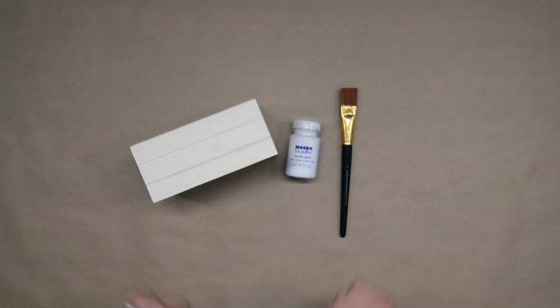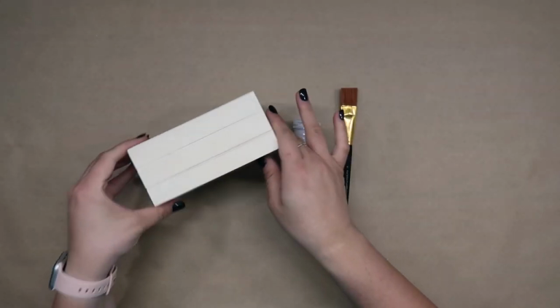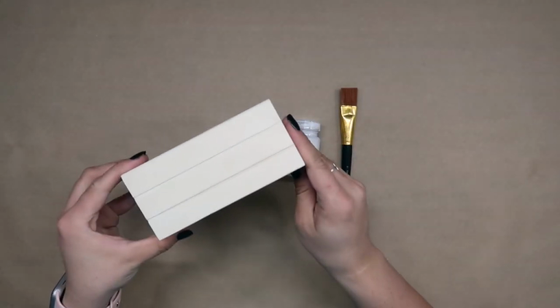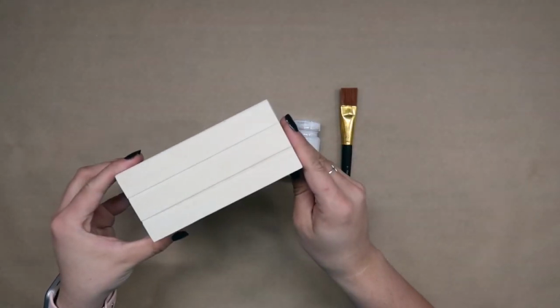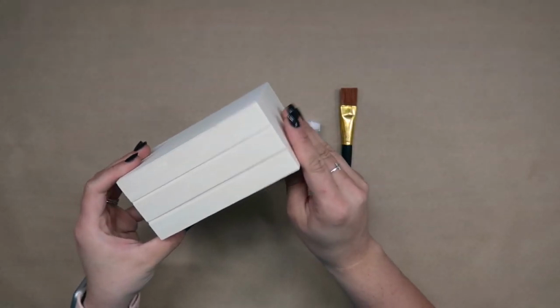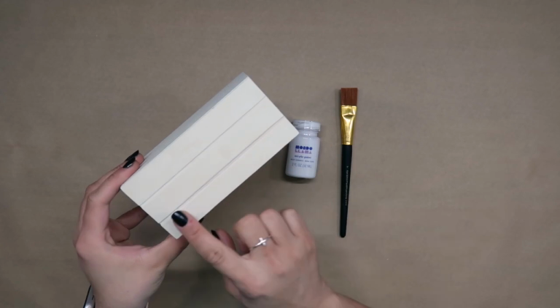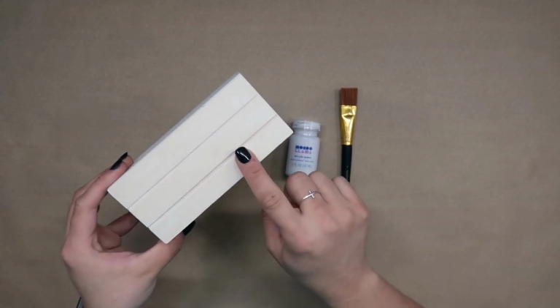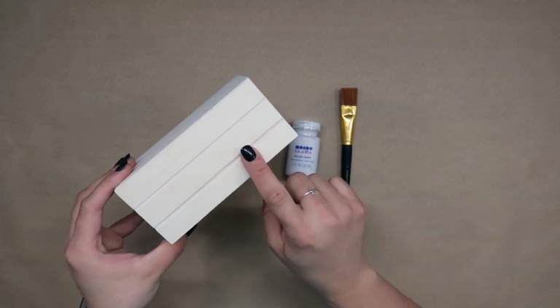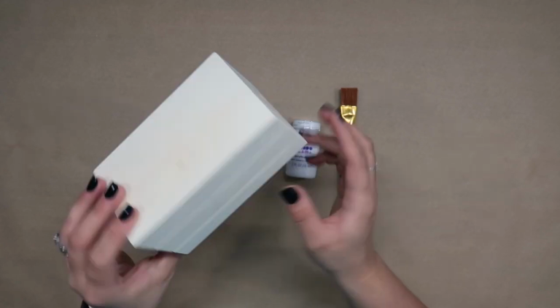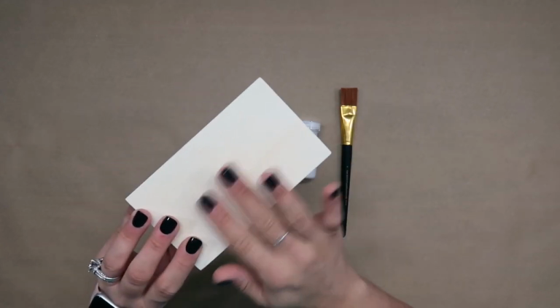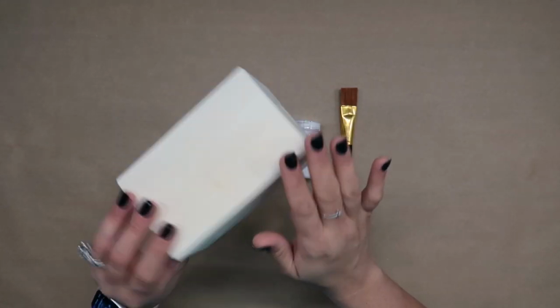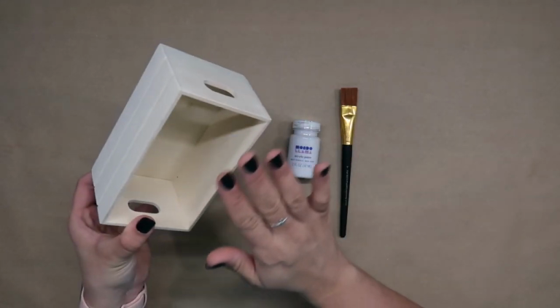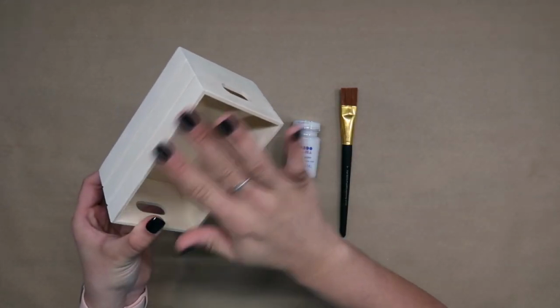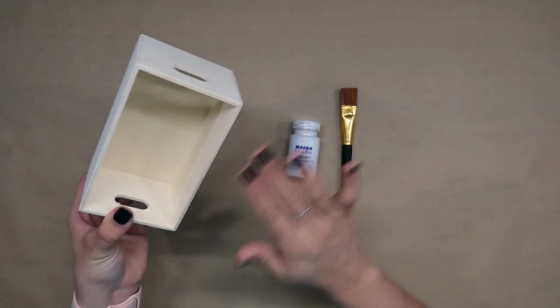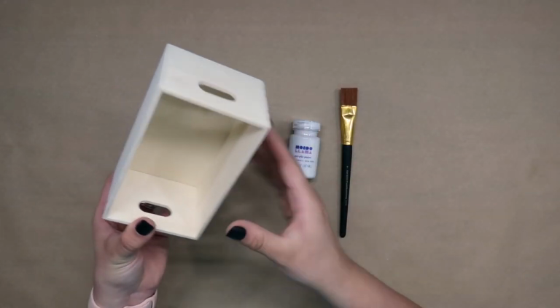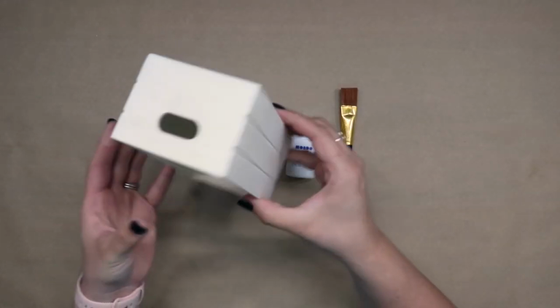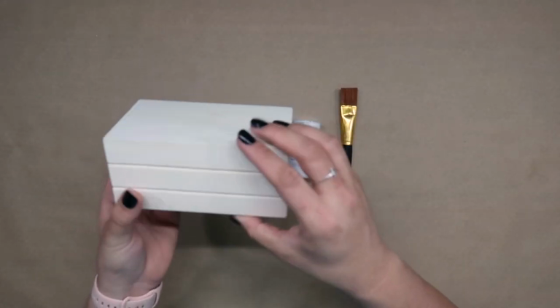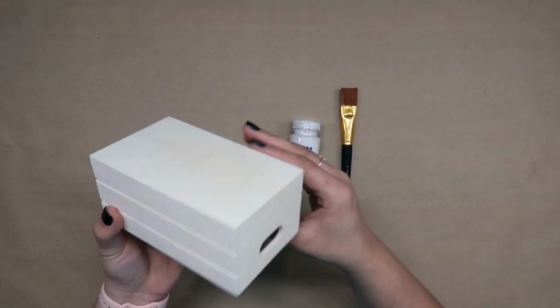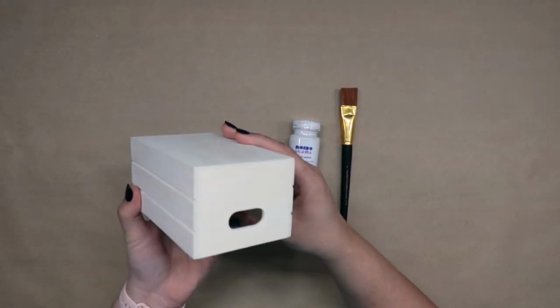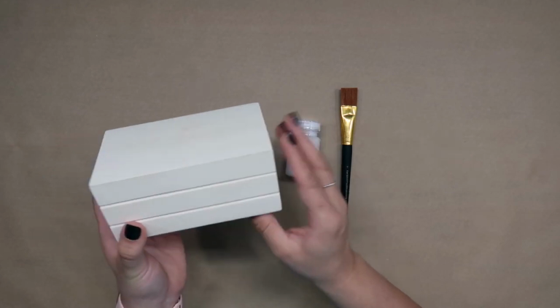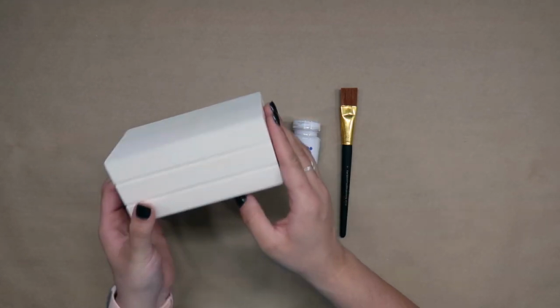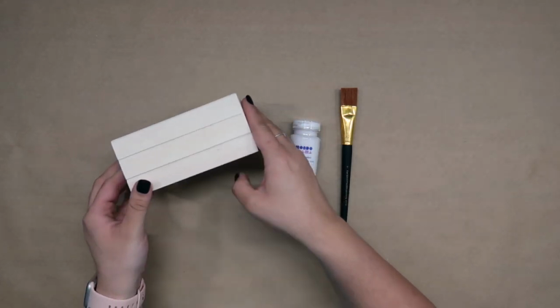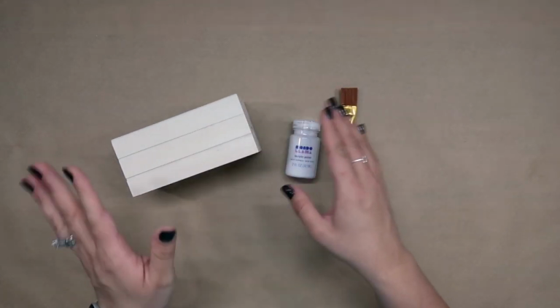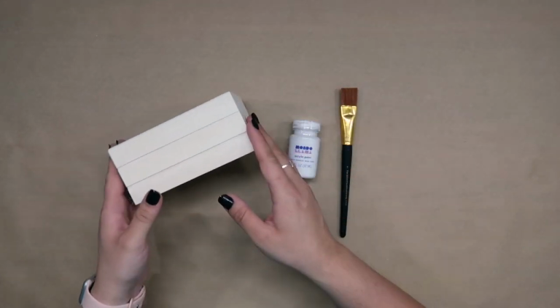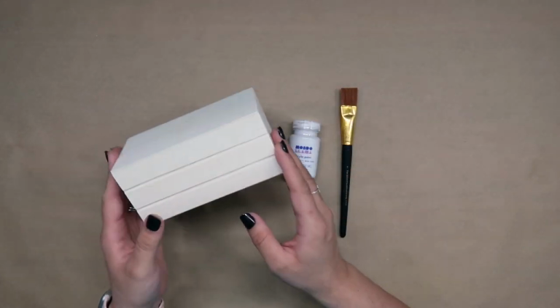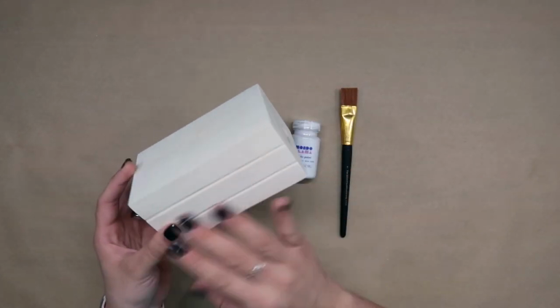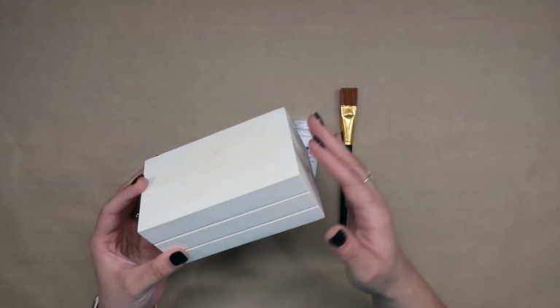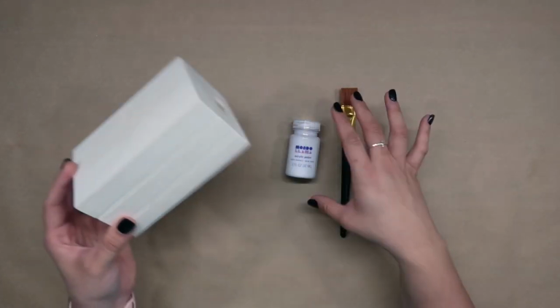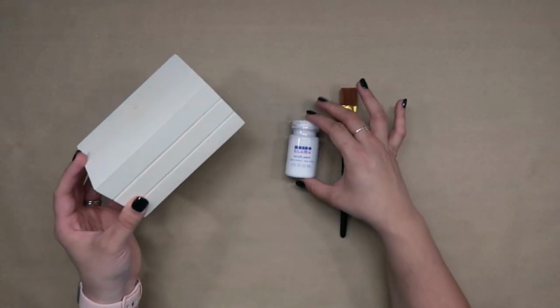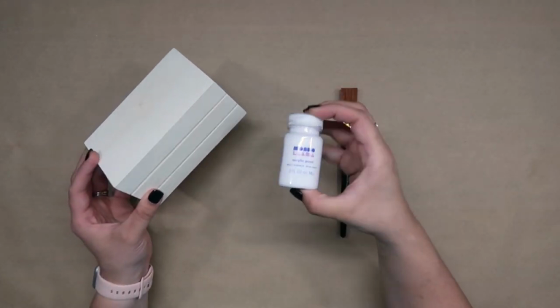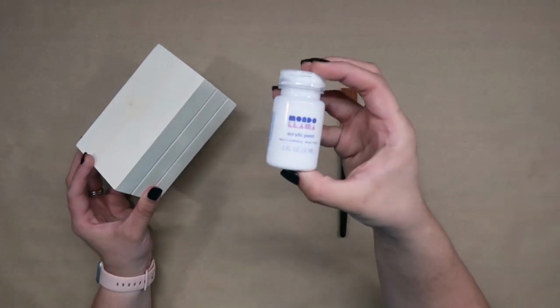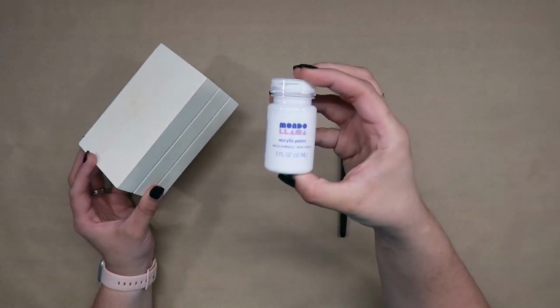To start I took this unfinished wooden crate that I got from Dollar Tree. I love that it has grooves on the side because when you have the crate upside down it gives the illusion that there are three books stacked on top of each other.